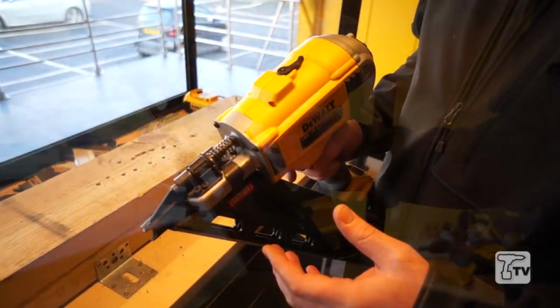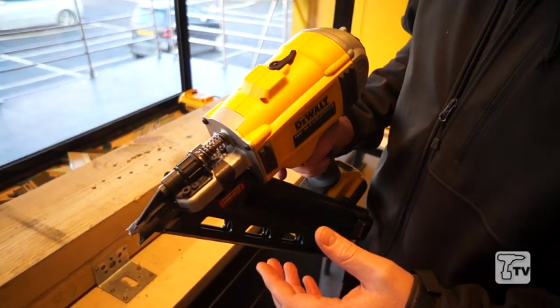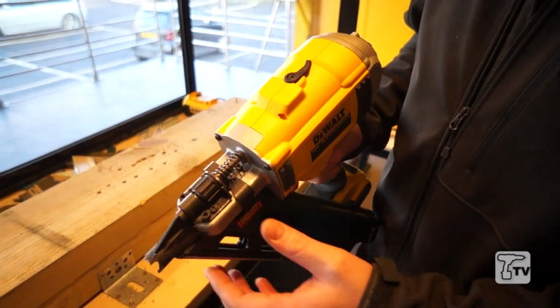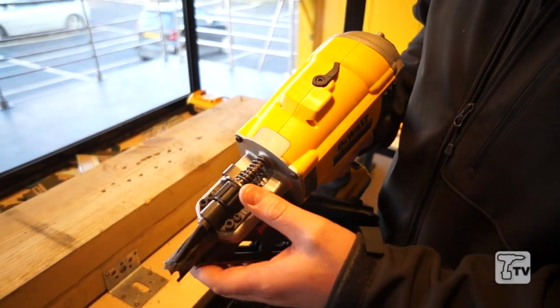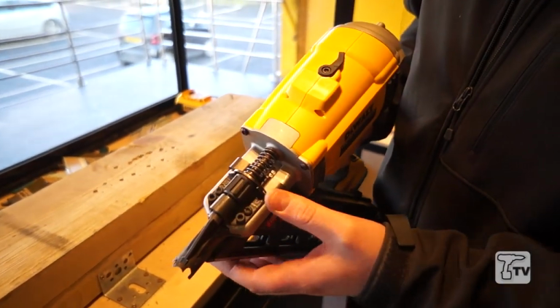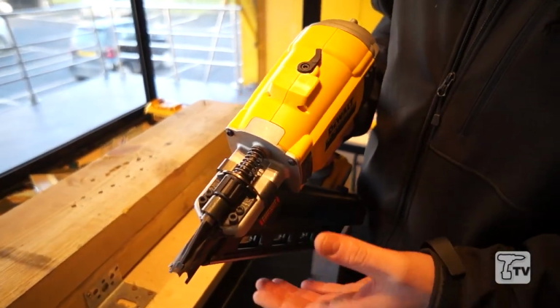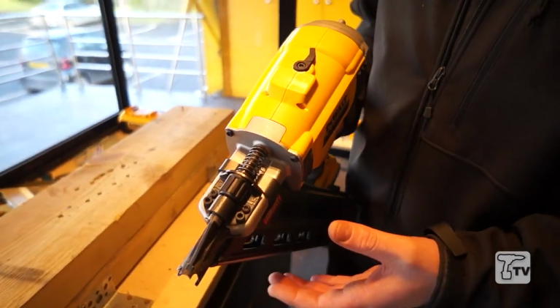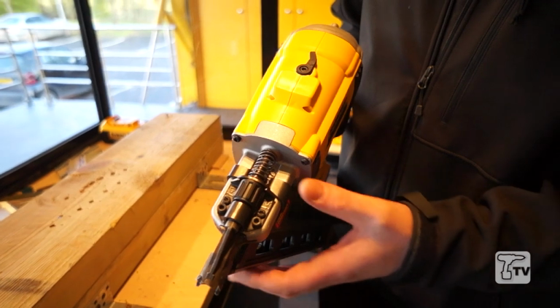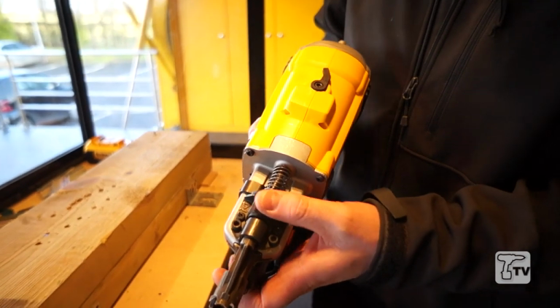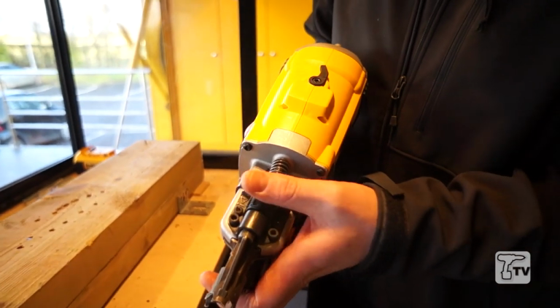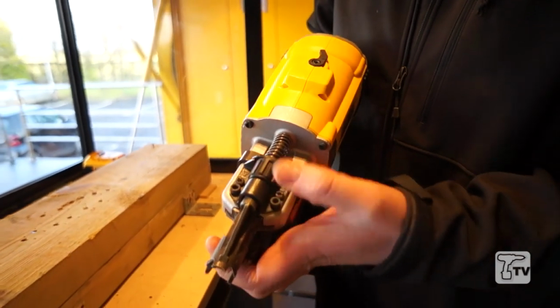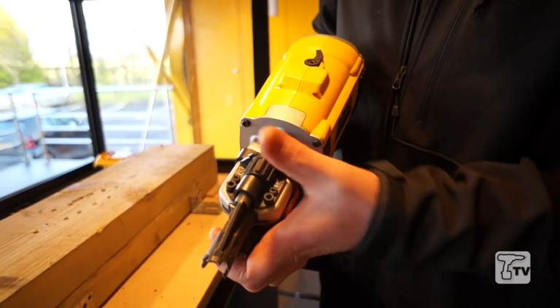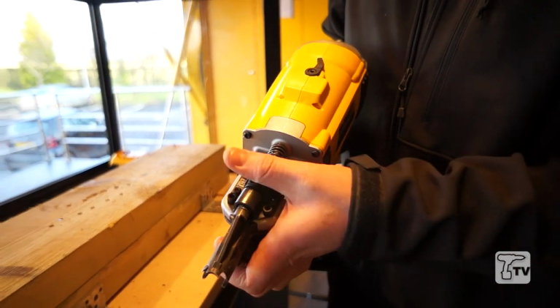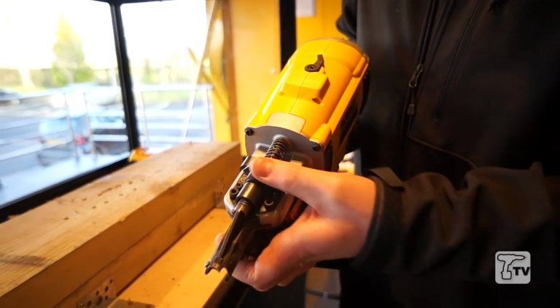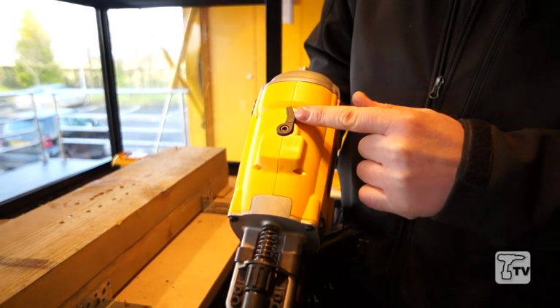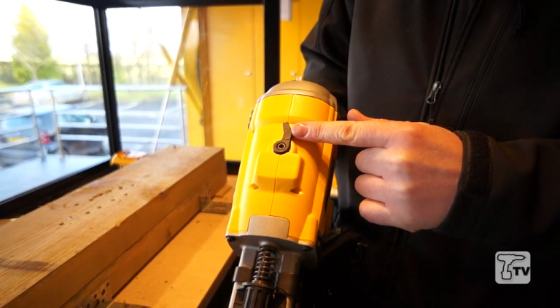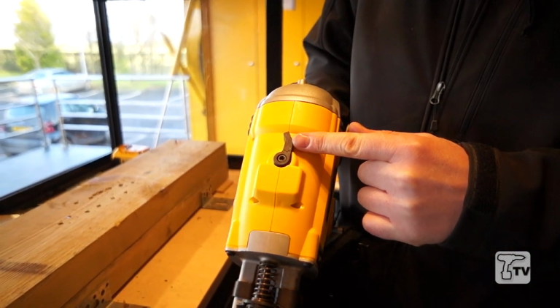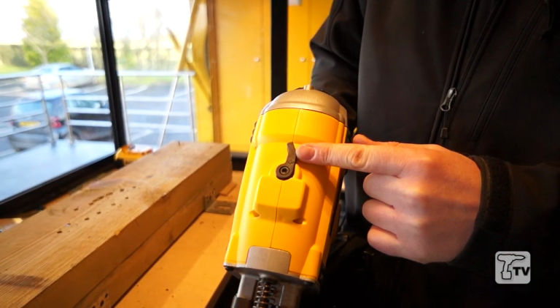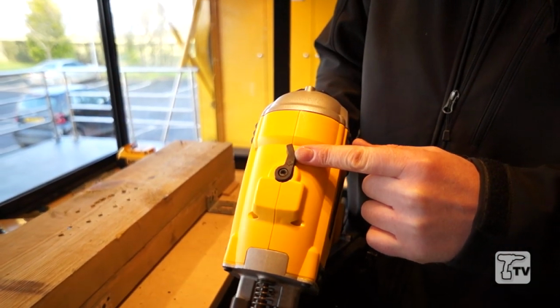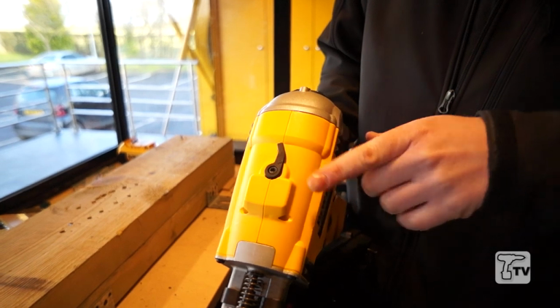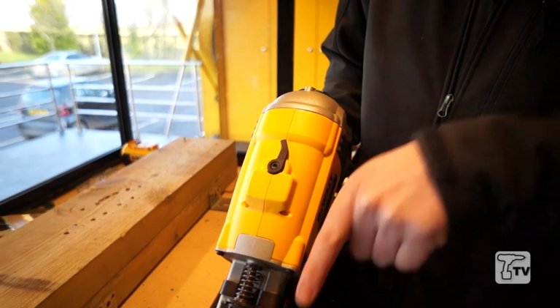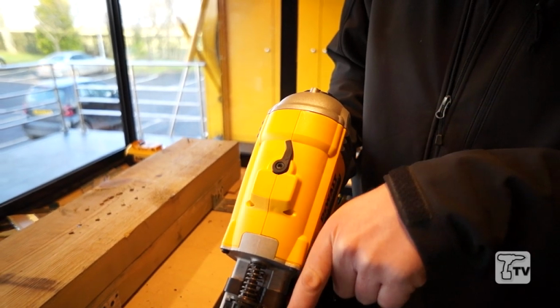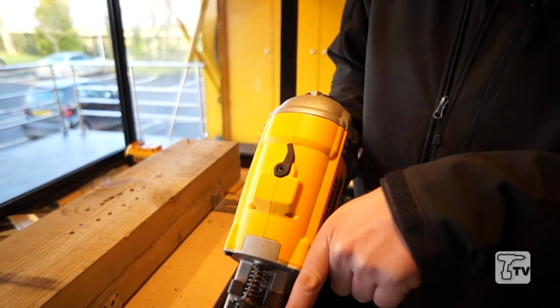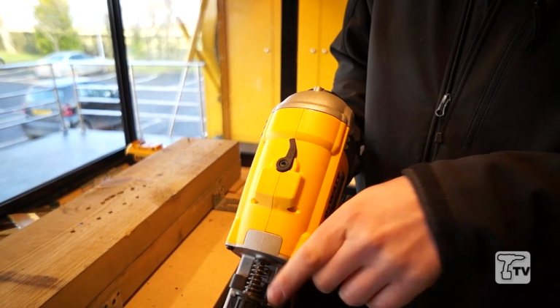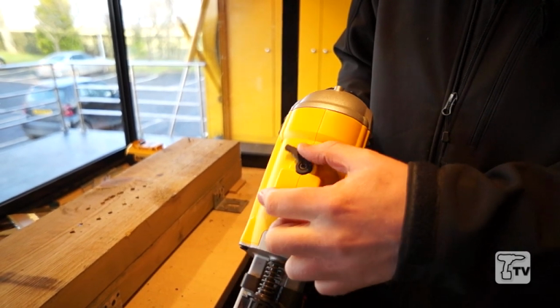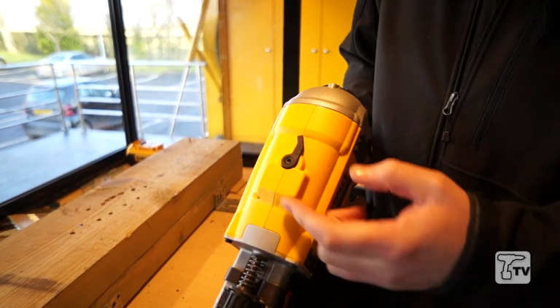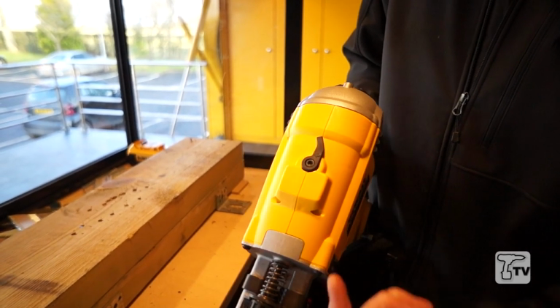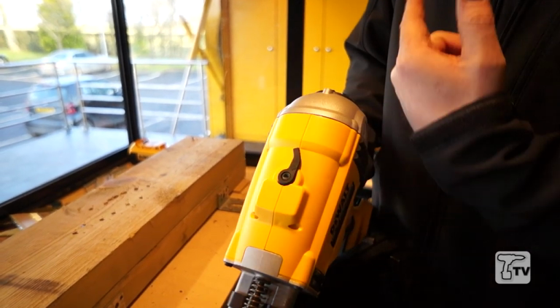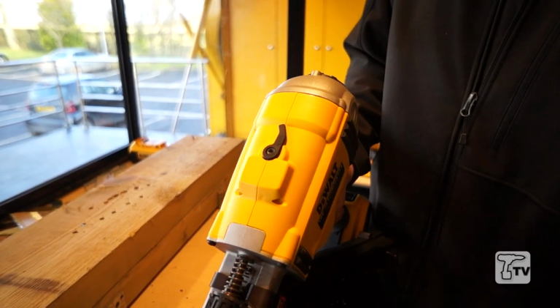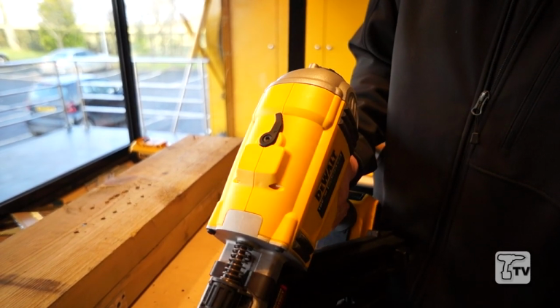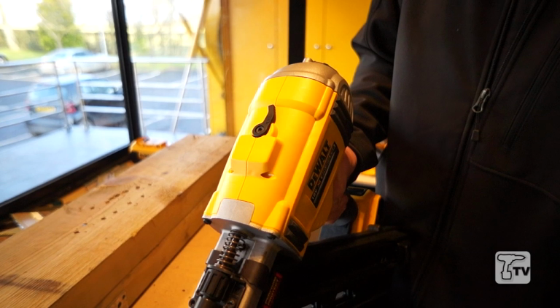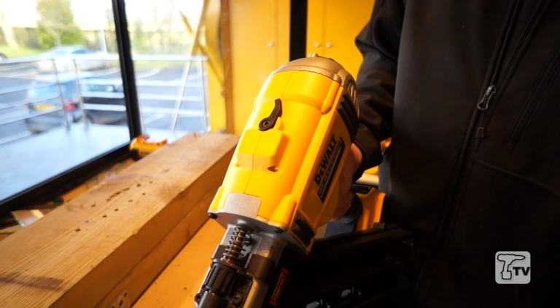A couple of other features on this tool: you've got a tool-free depth adjustment, so you just simply slide the thumb wheel out. Another feature is a tool-free stall release — if the driver blade ever jams down, you simply flick that and it returns the driver blade ready to fire.